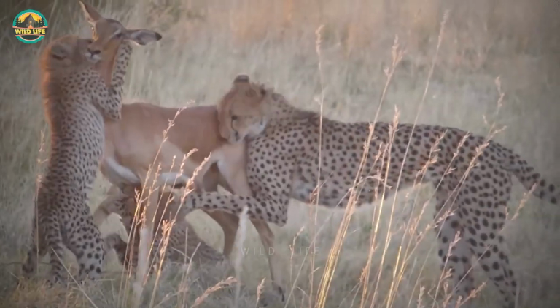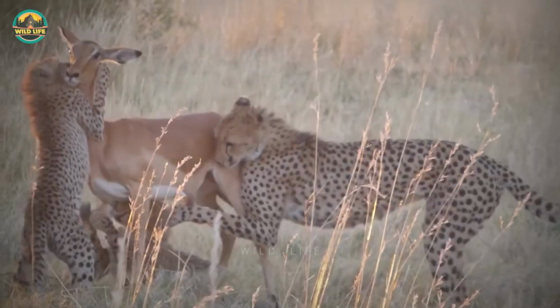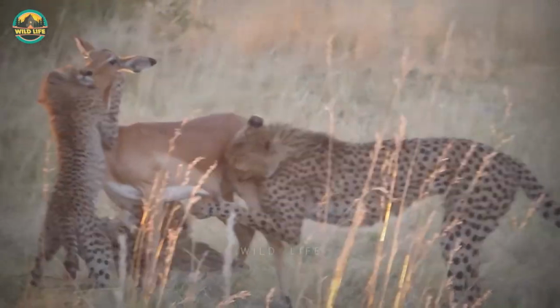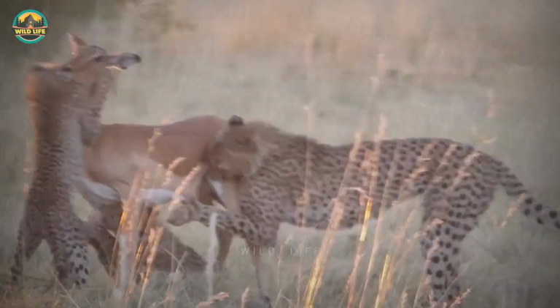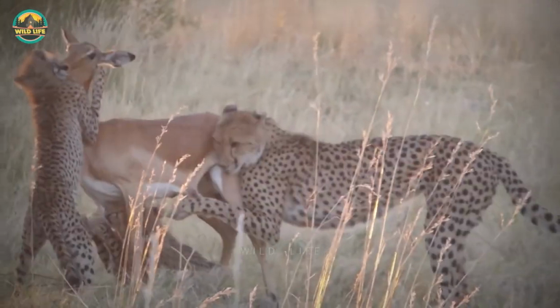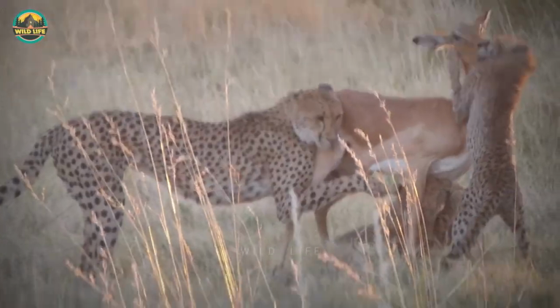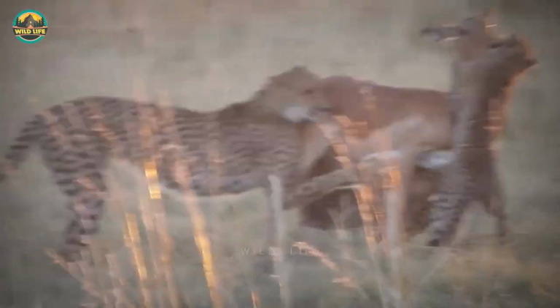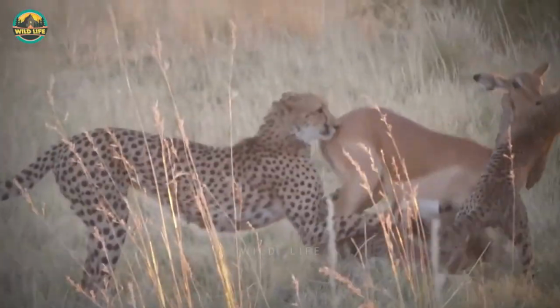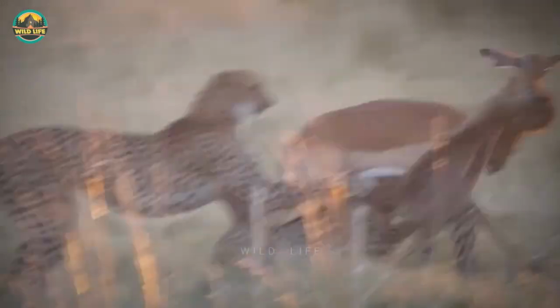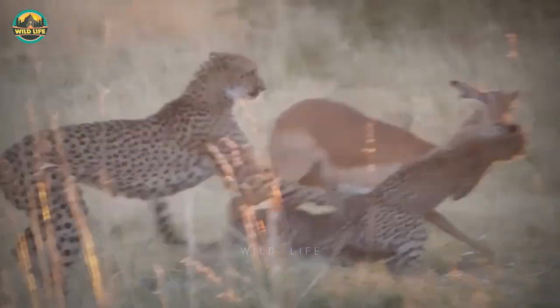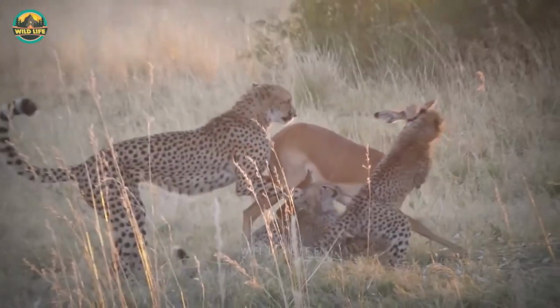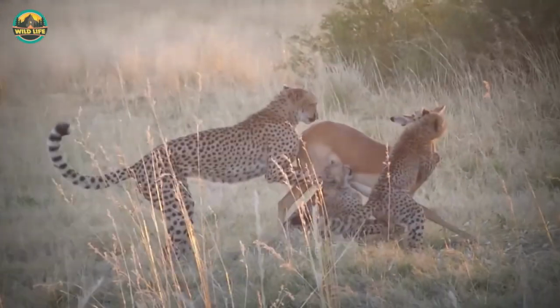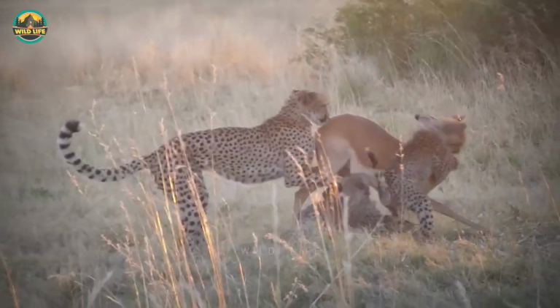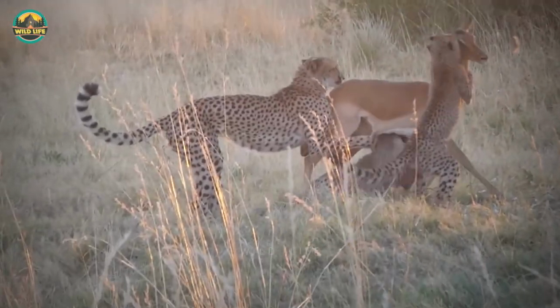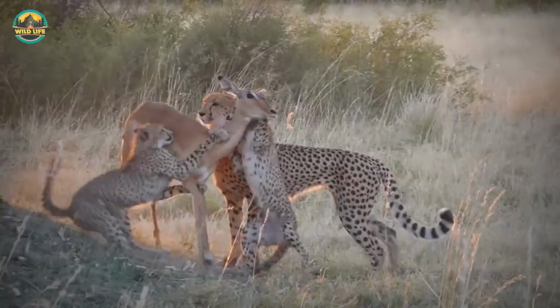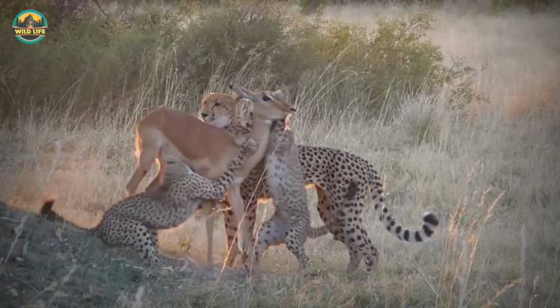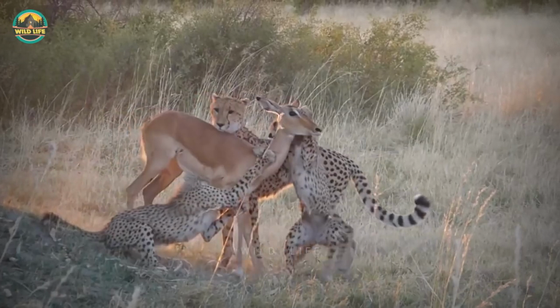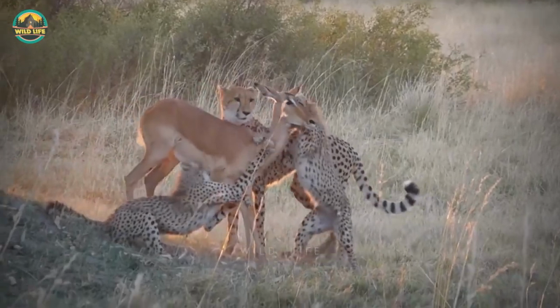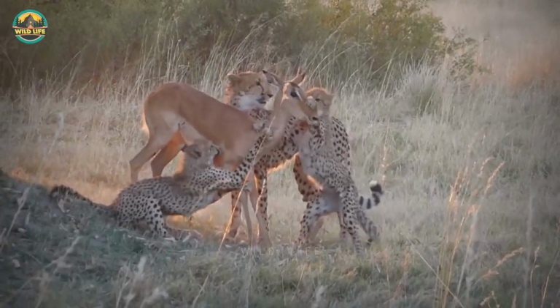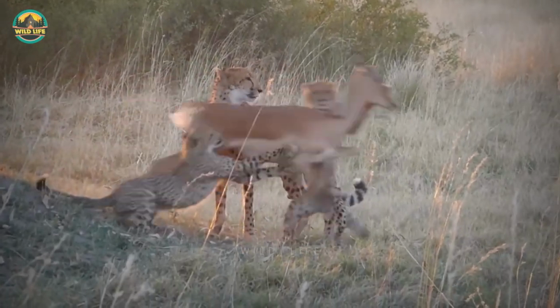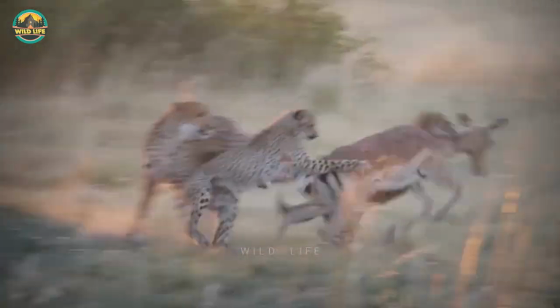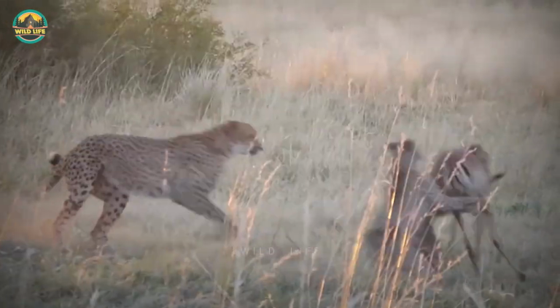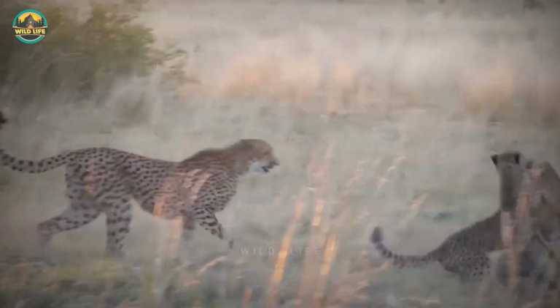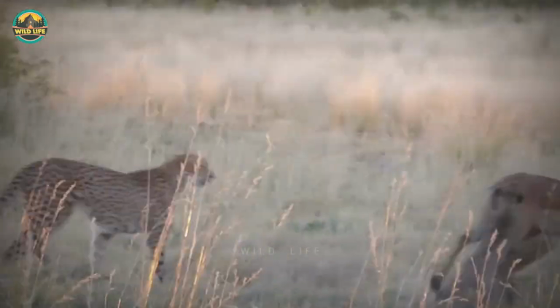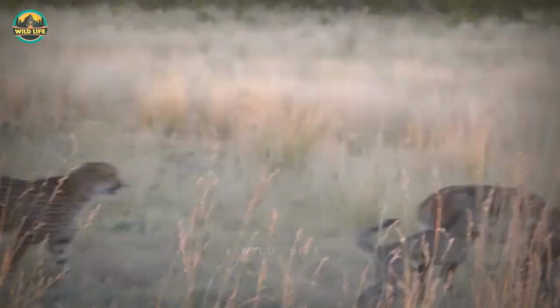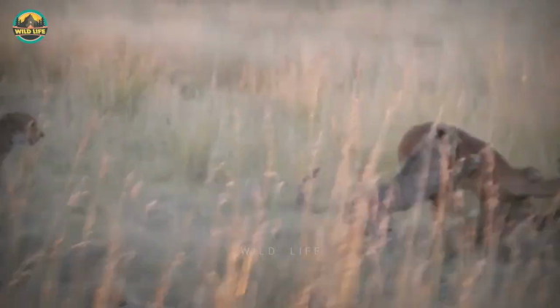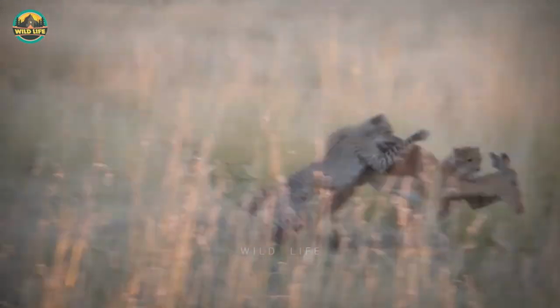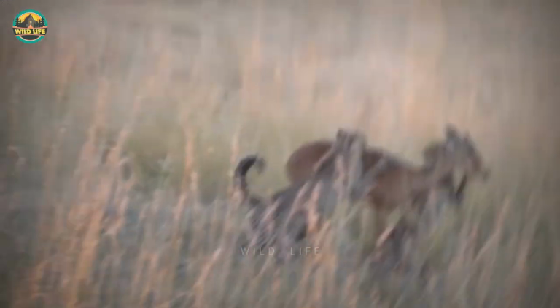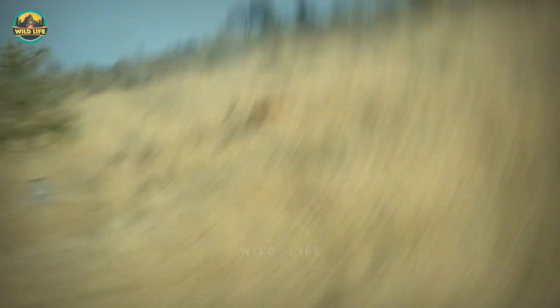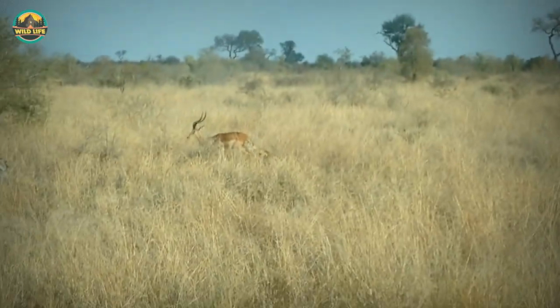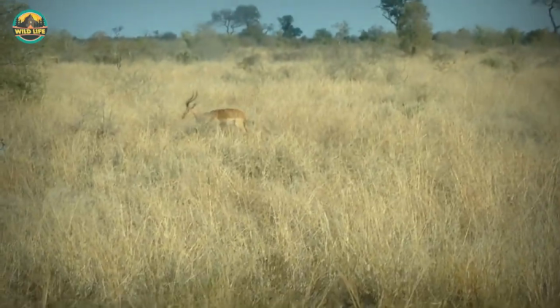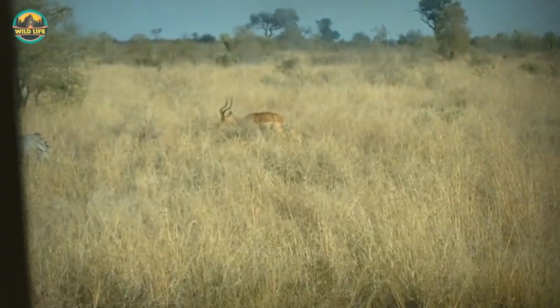Number 15: This cheetah mother teaches her cubs how to hunt and assists them in keeping the impala from escaping. However, when she lets go, the impala is too powerful for the cubs to hold and they lose it.